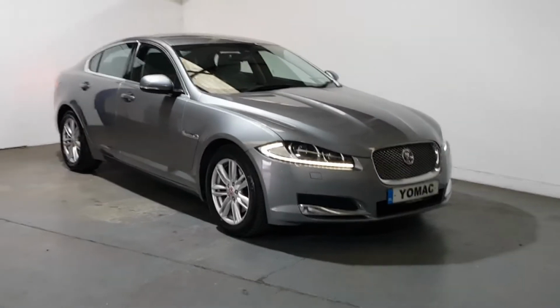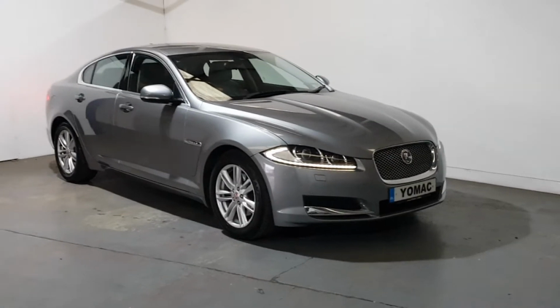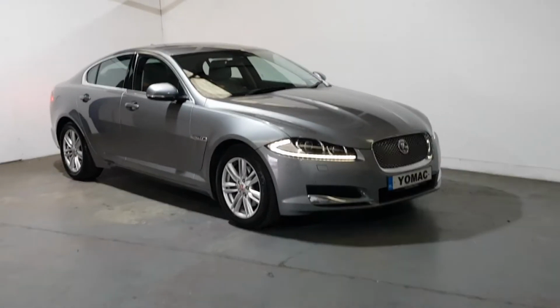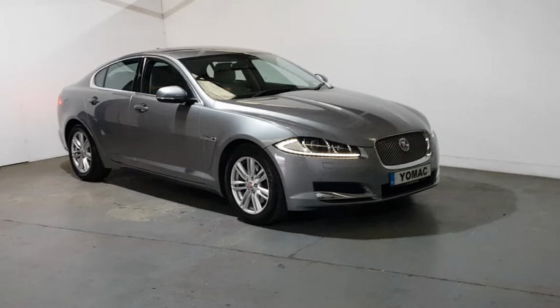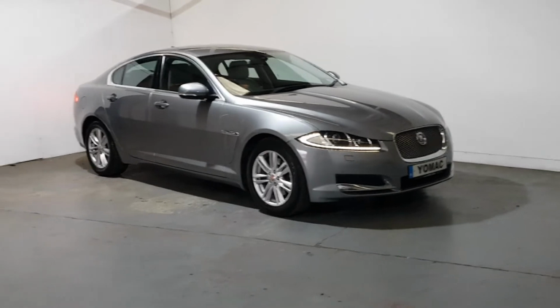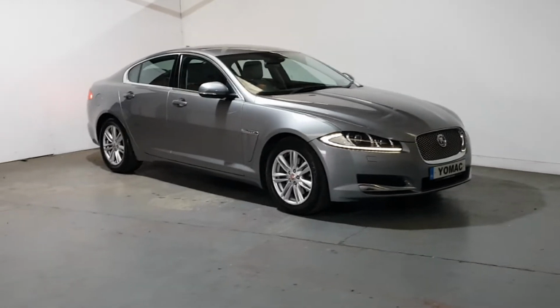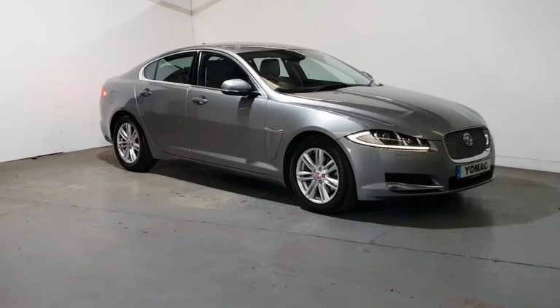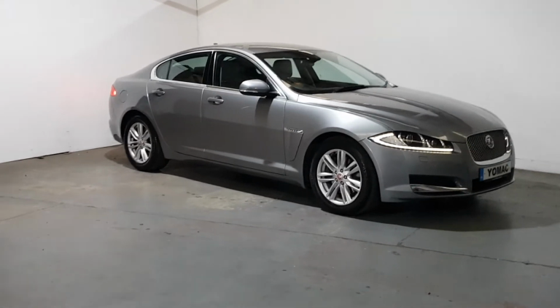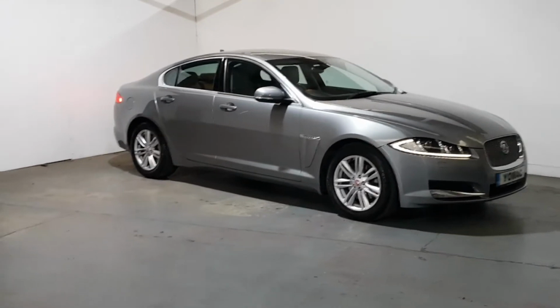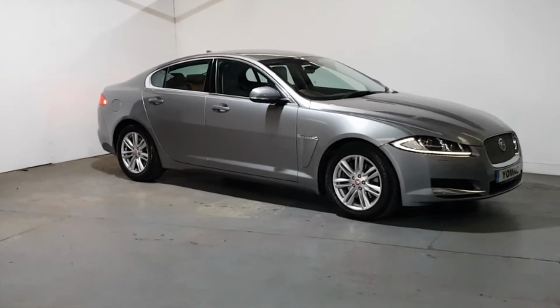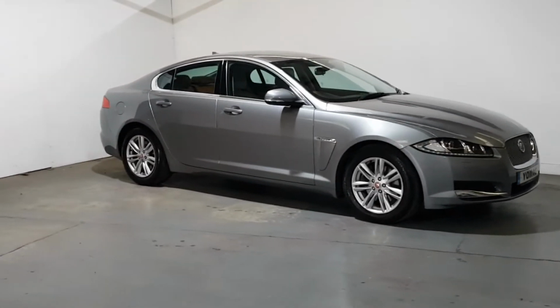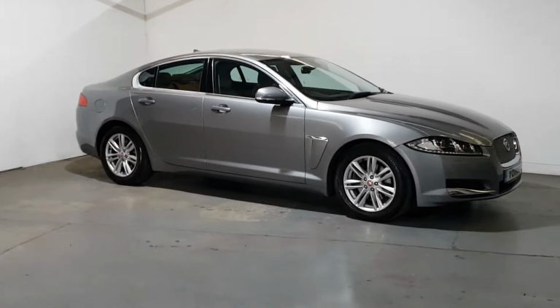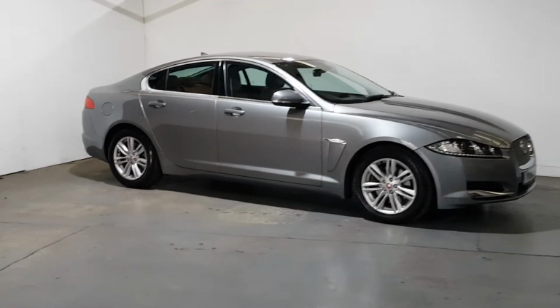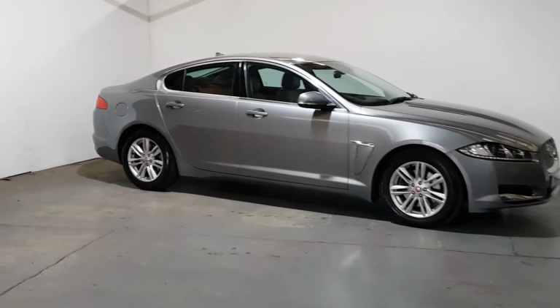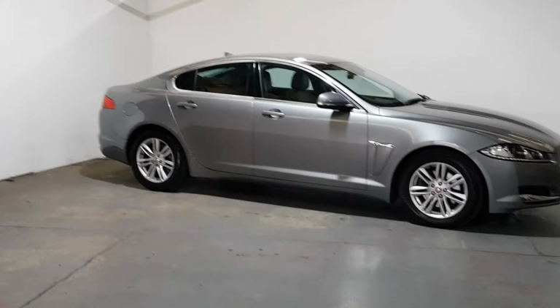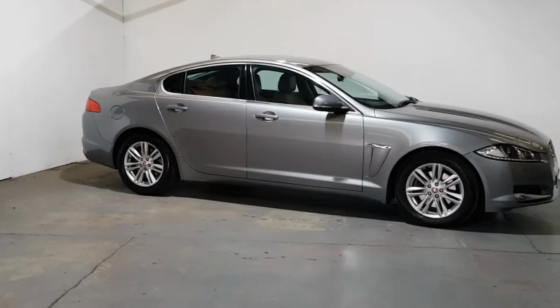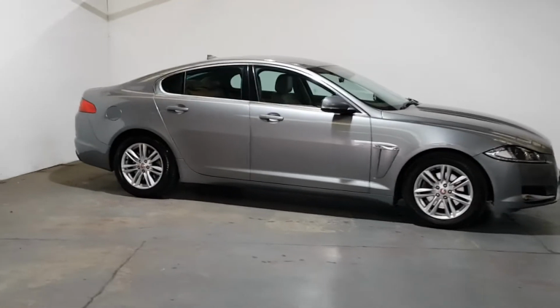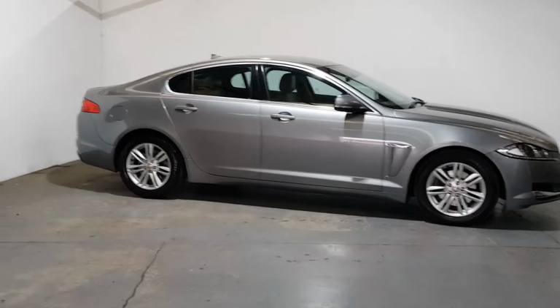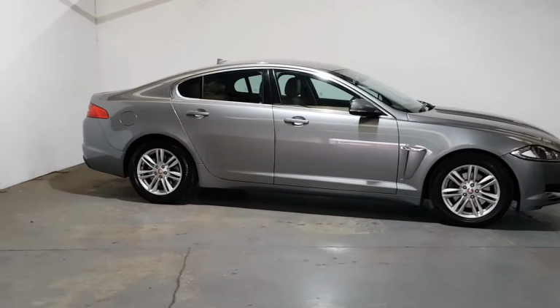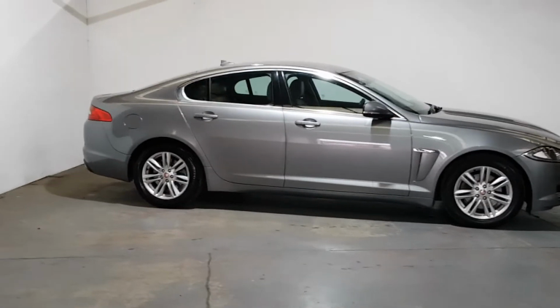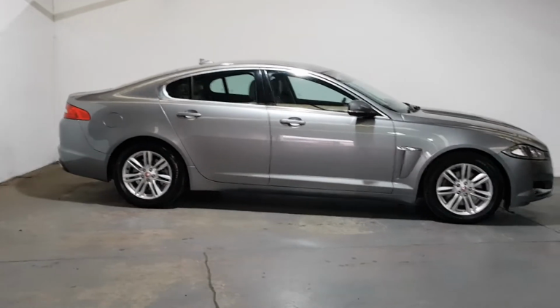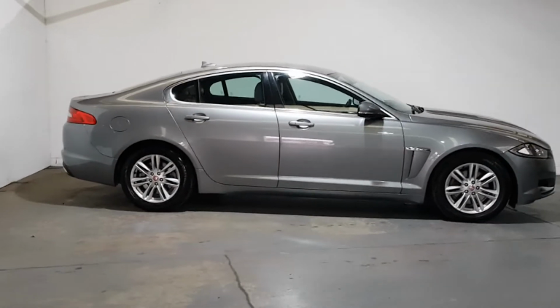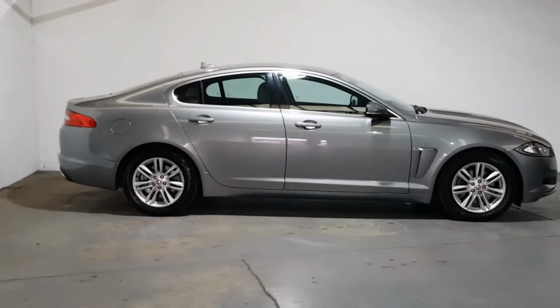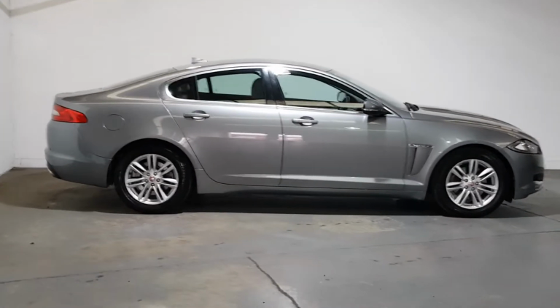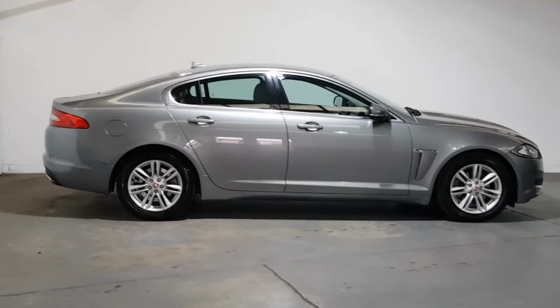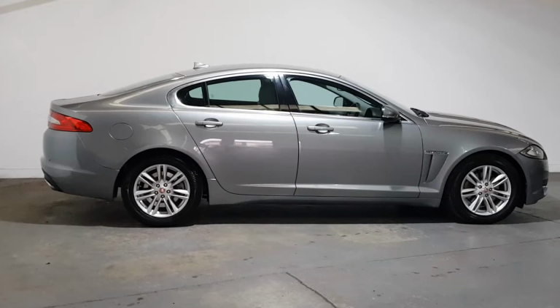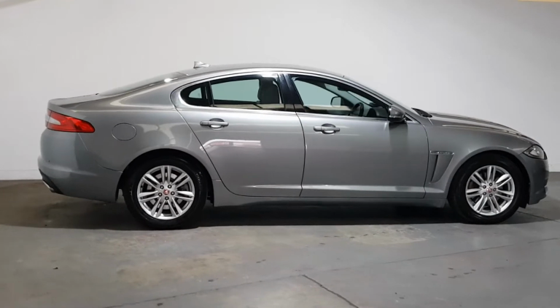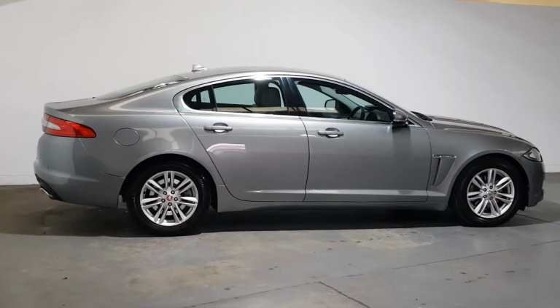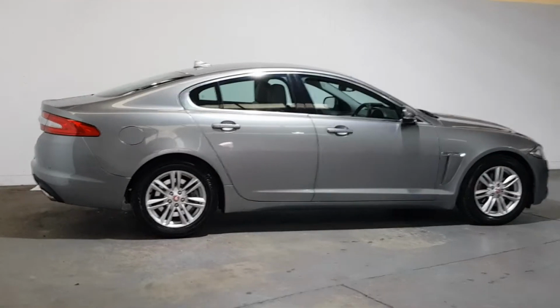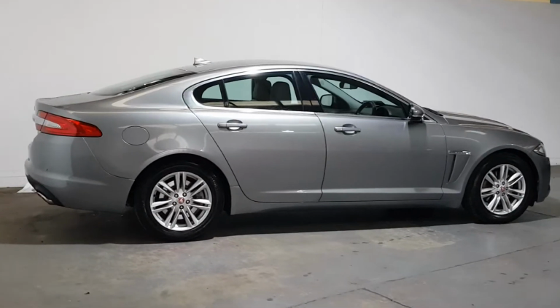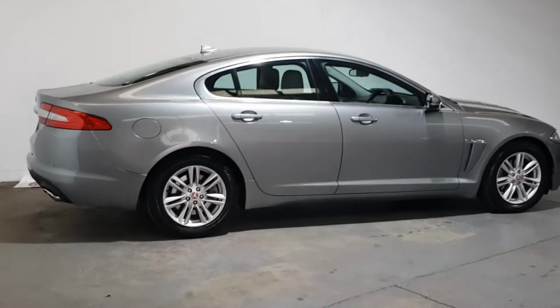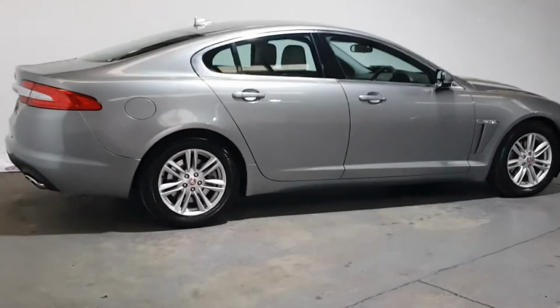The luxury edition is quite a high spec, as you can see it's got the LED daytime running lights. Not a mark on it — it's just absolutely beautiful. You'd have a long way to find one like this.